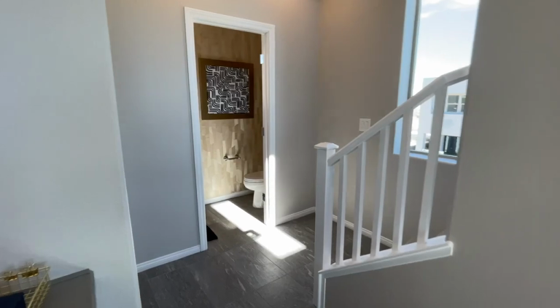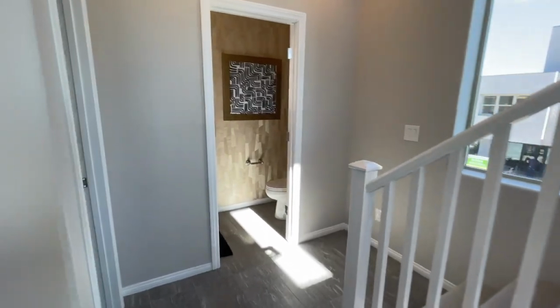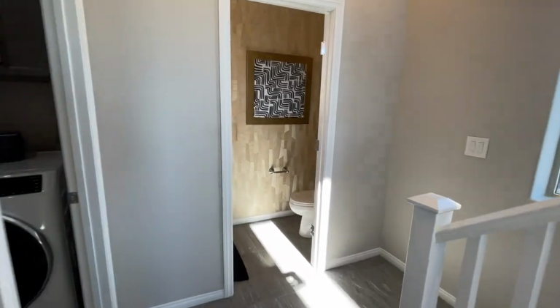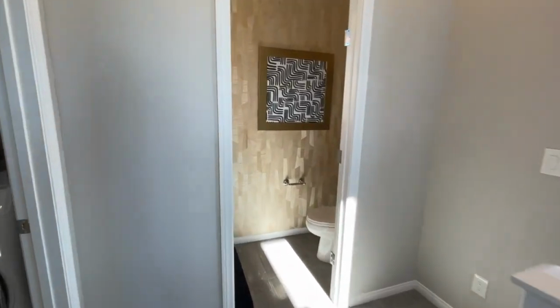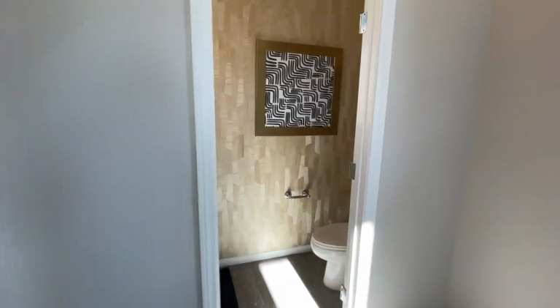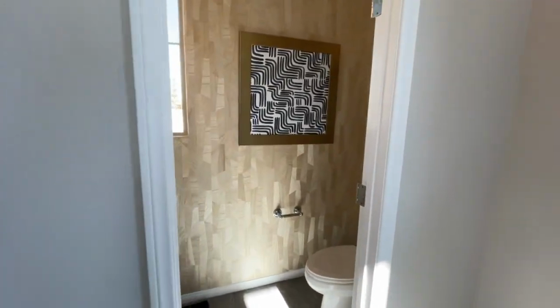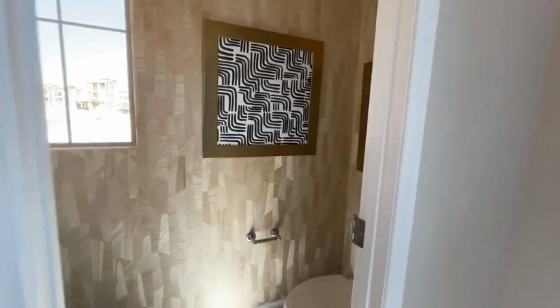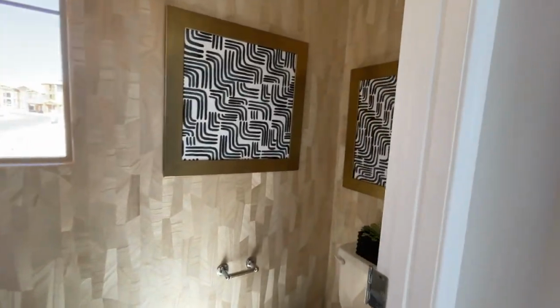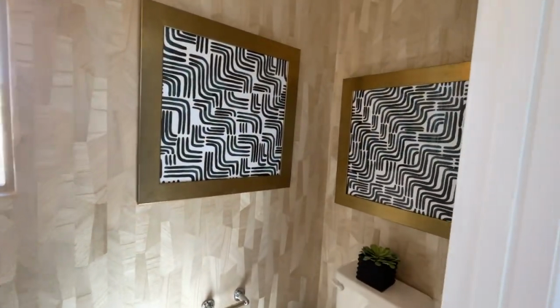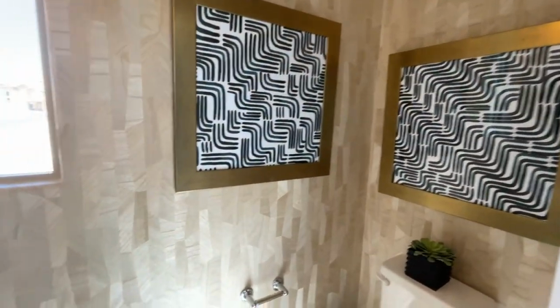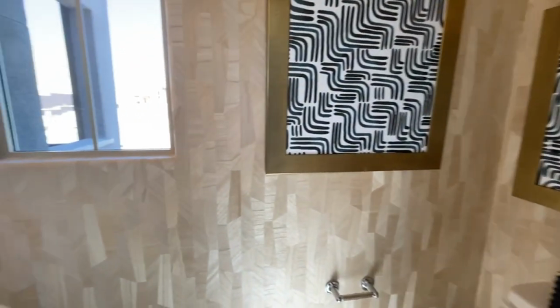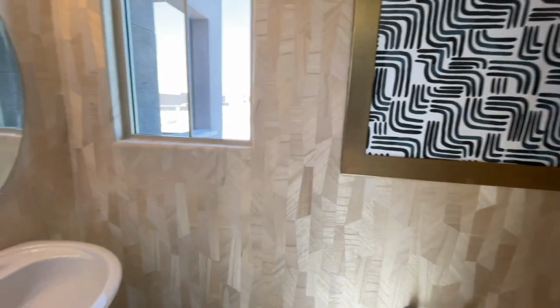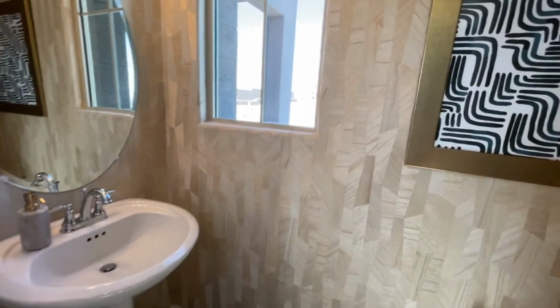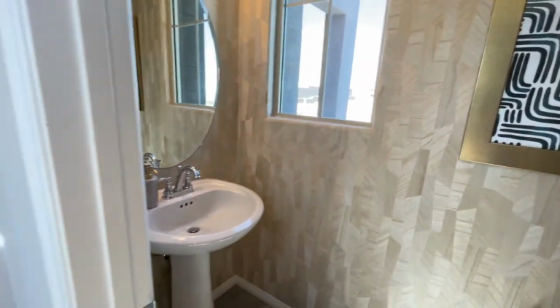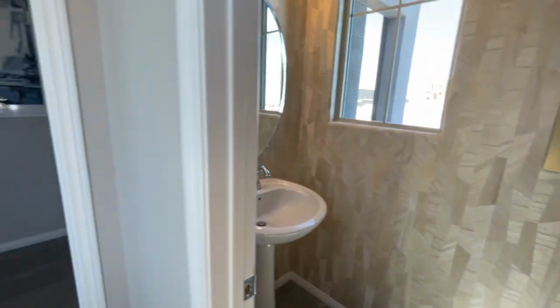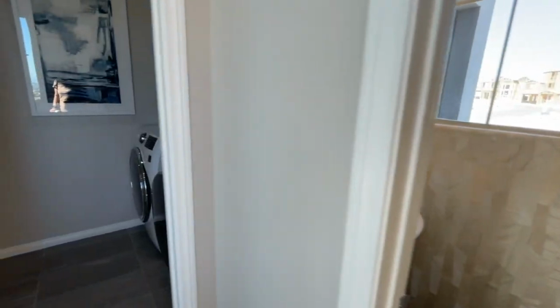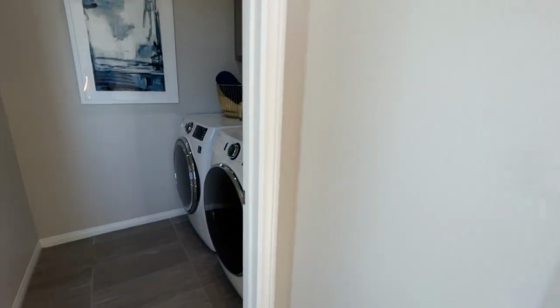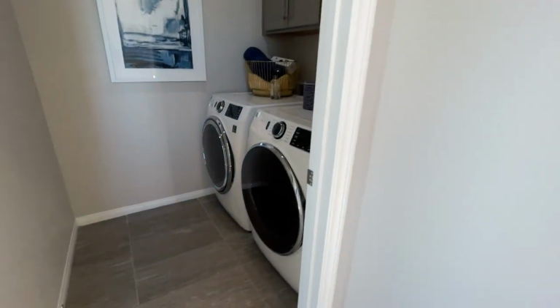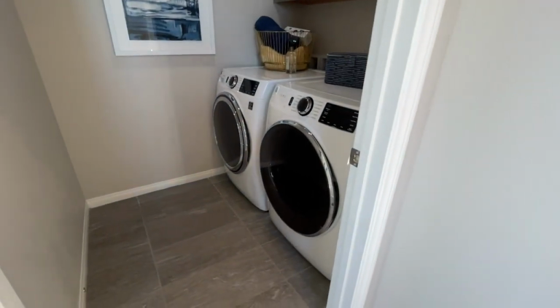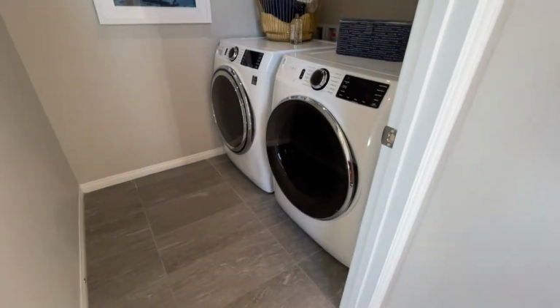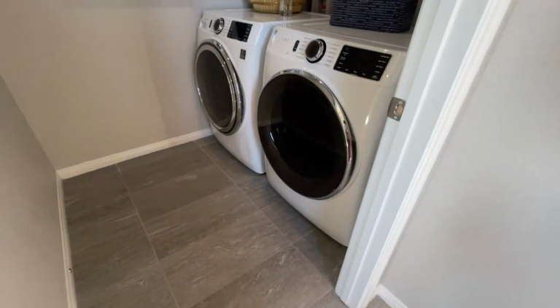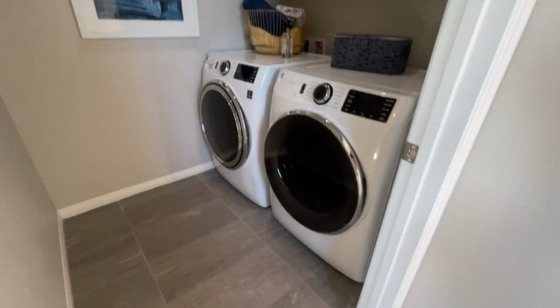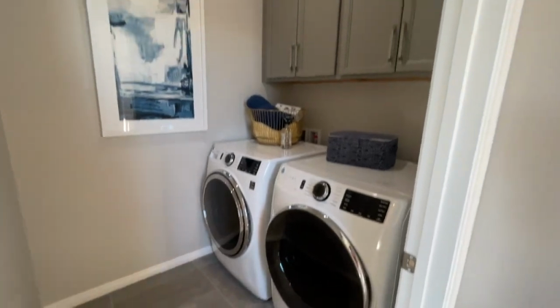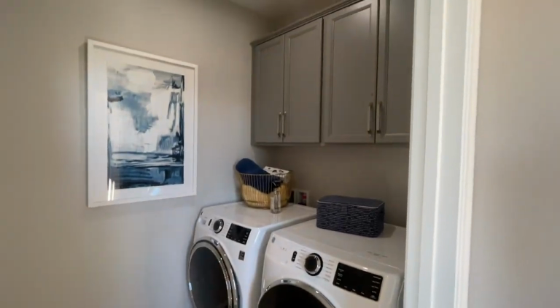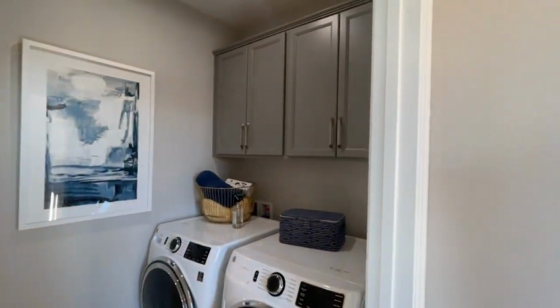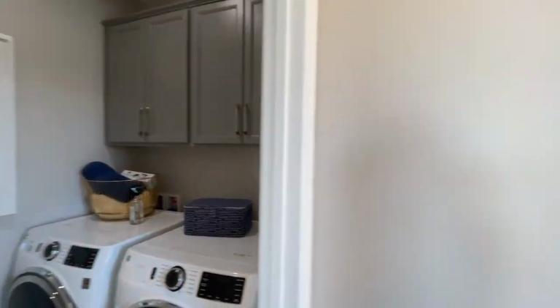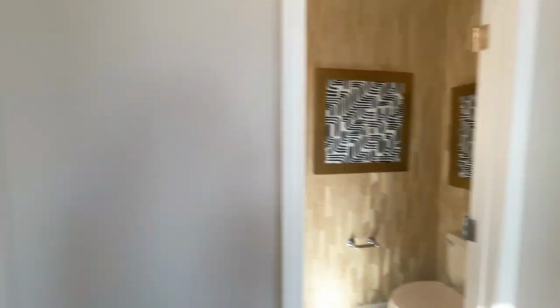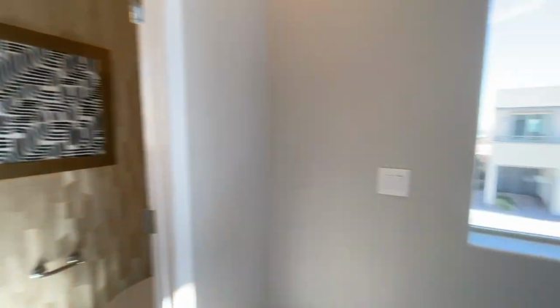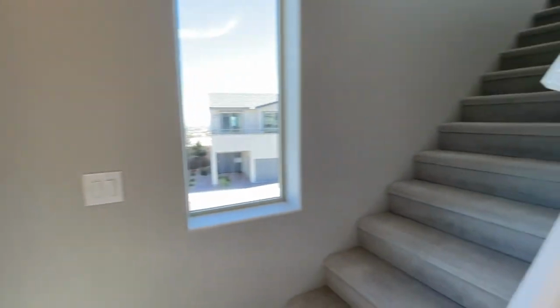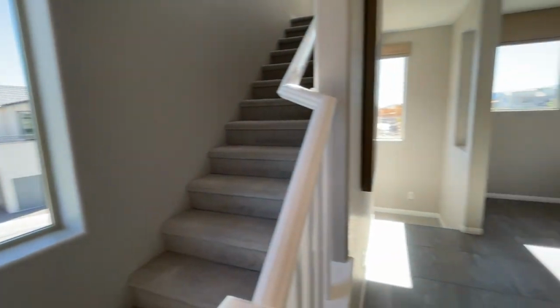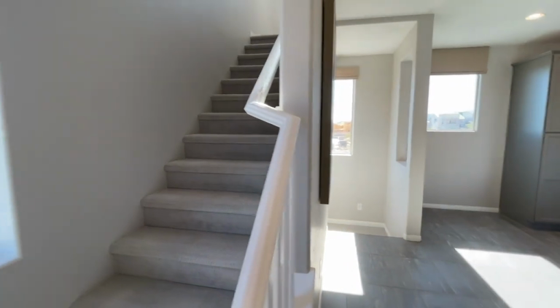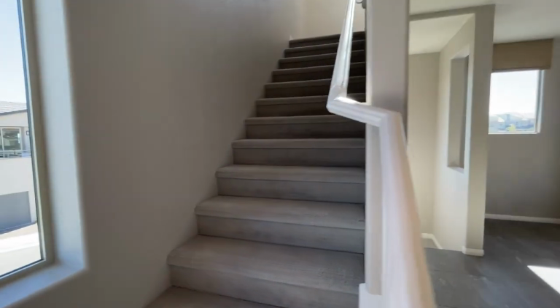So you have a half bath. And then the laundry right here, which is better than some of the ones we were seeing in this community. So there's a level down and then up.